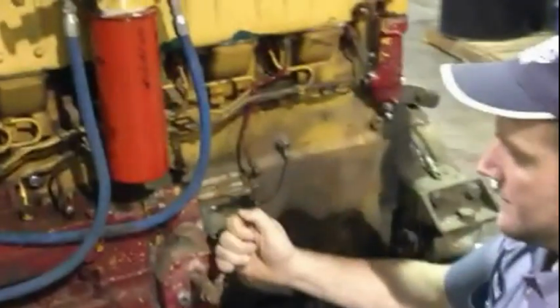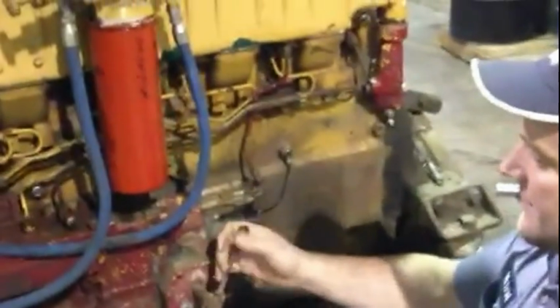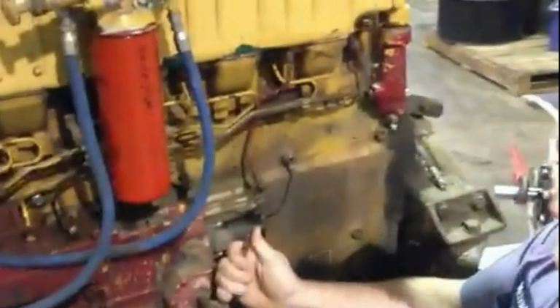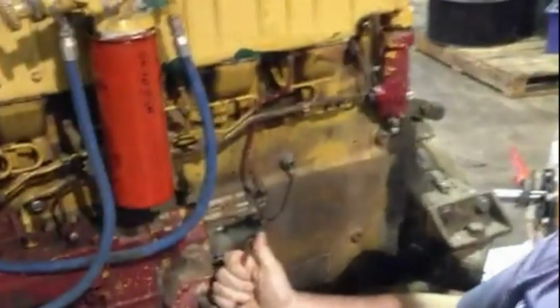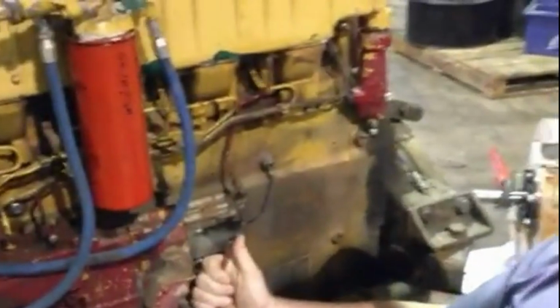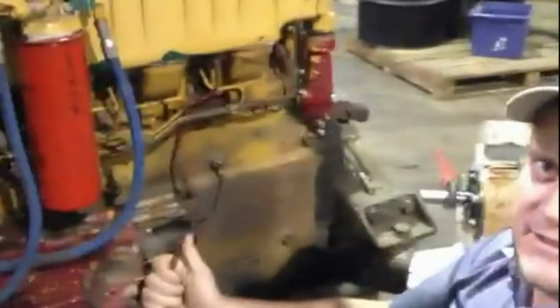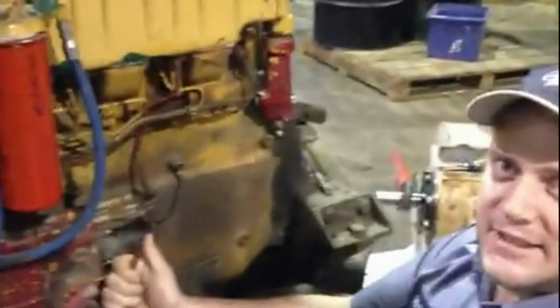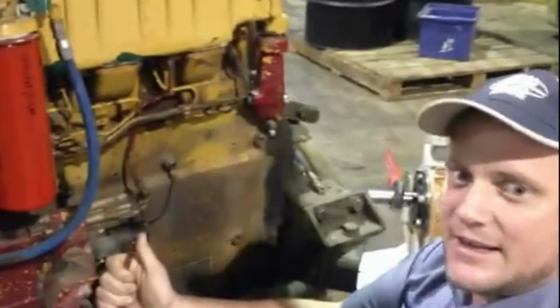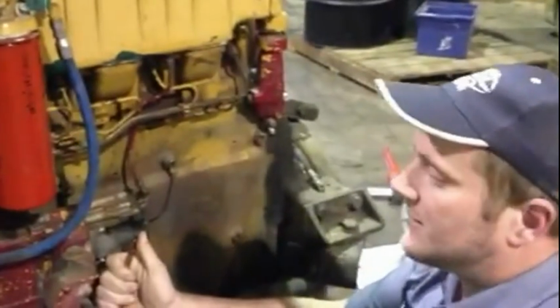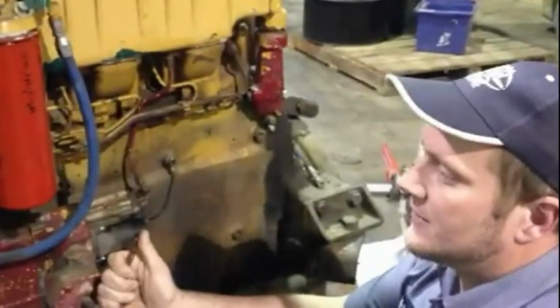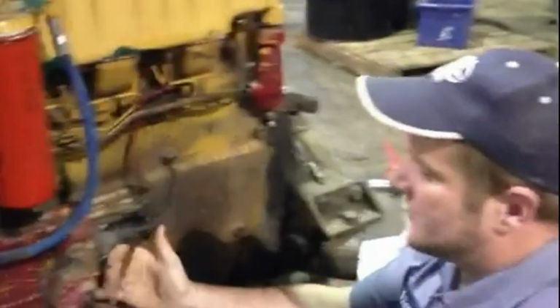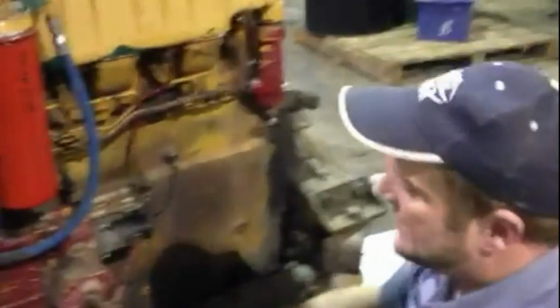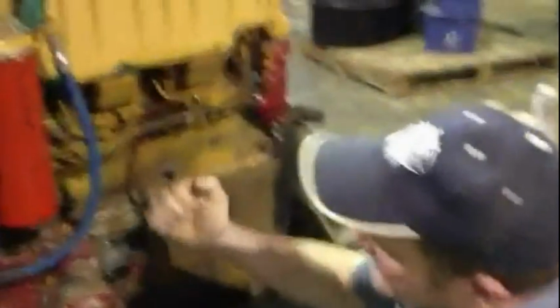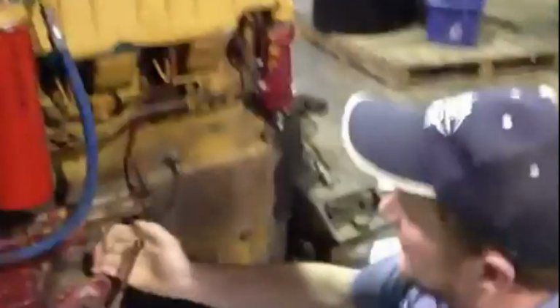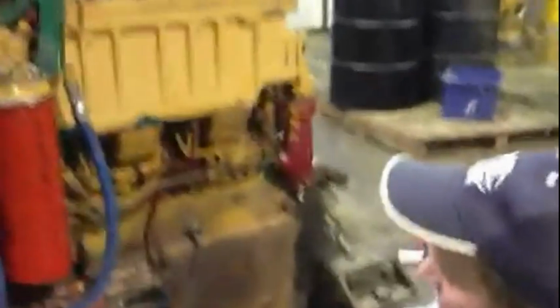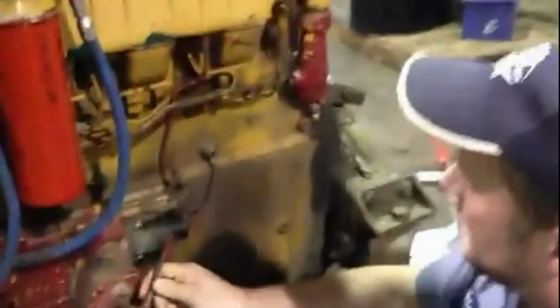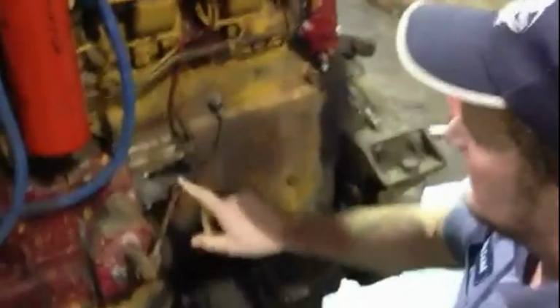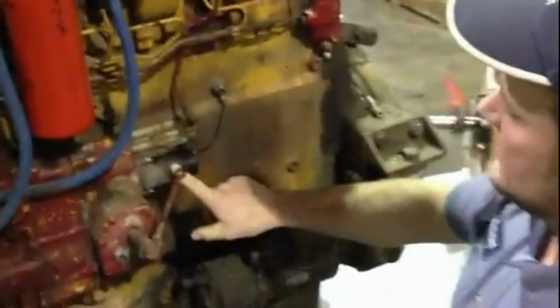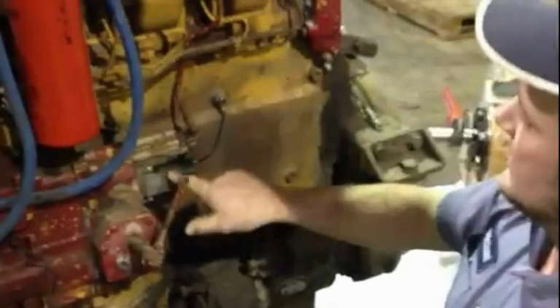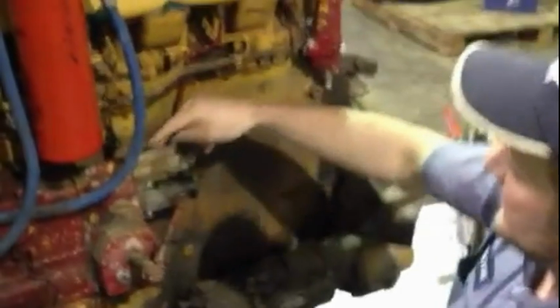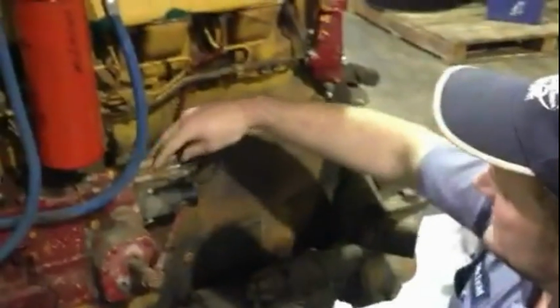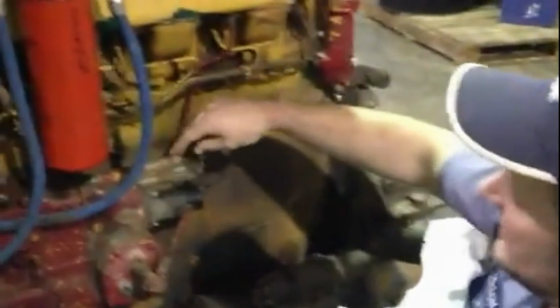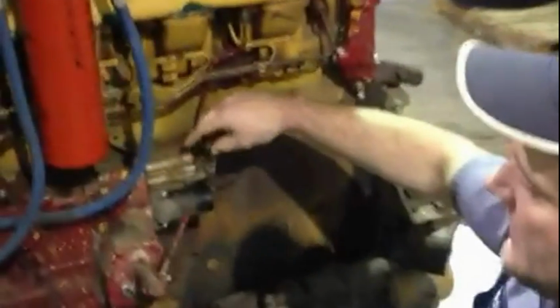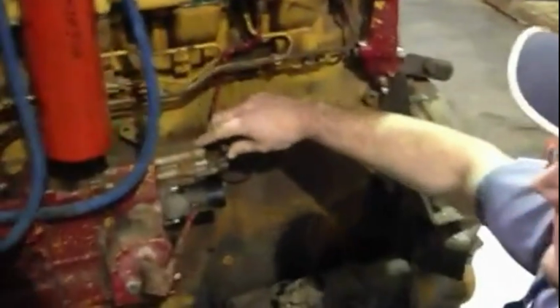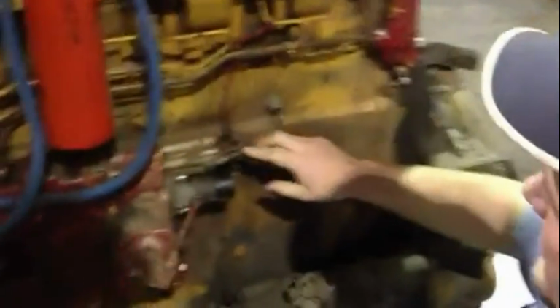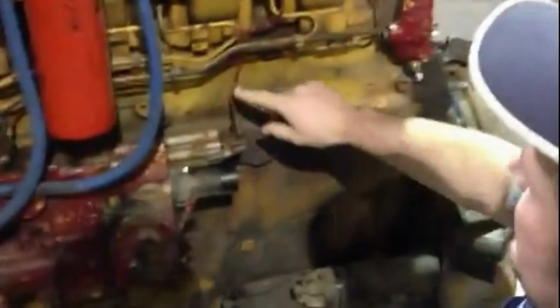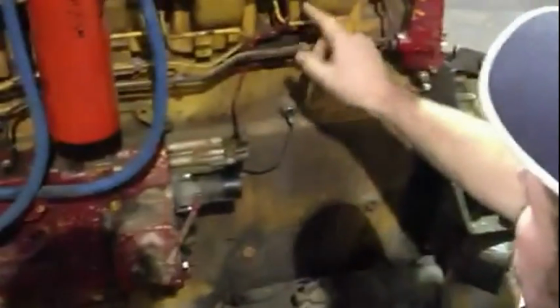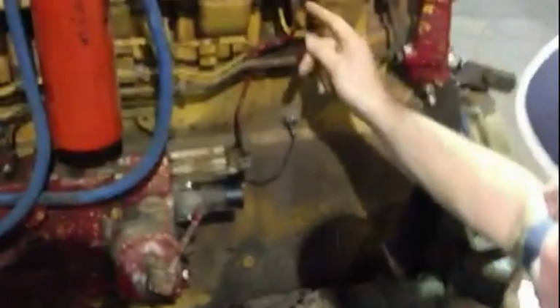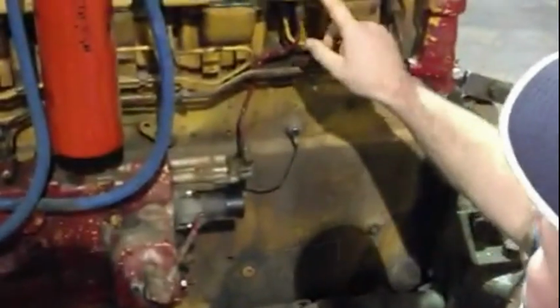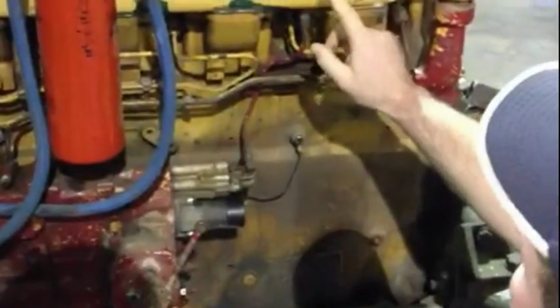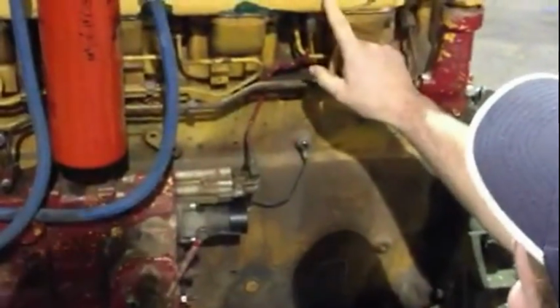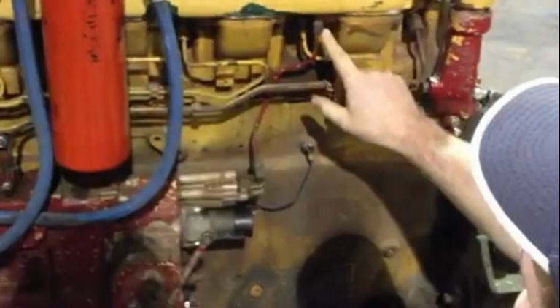This is the 3406 engine, just like you have on your drill tech. This is the fuel pump, stock solenoid. This is the aneroid, and this is the little line that goes up to your air intake box.